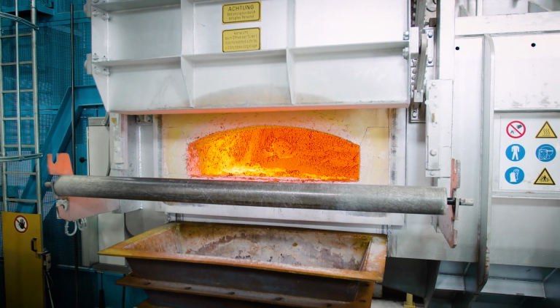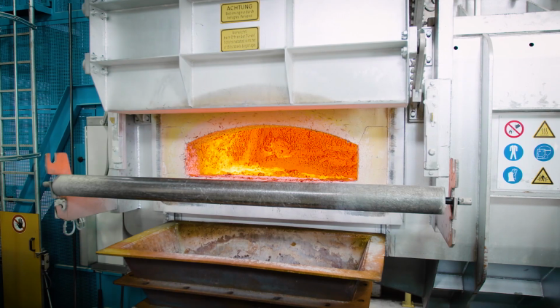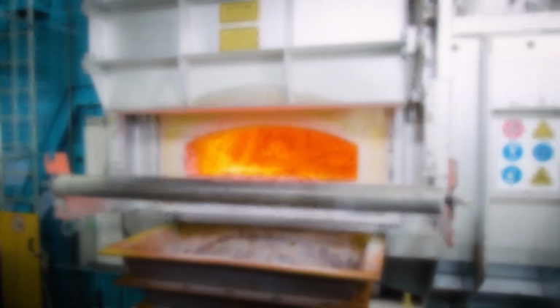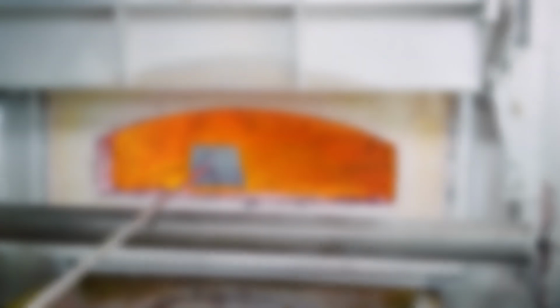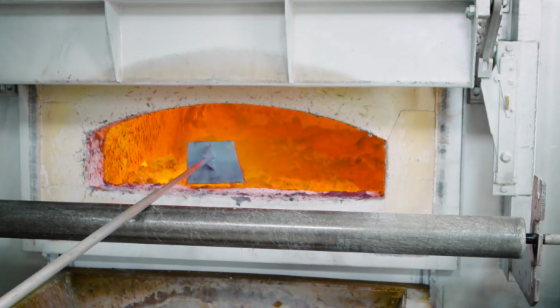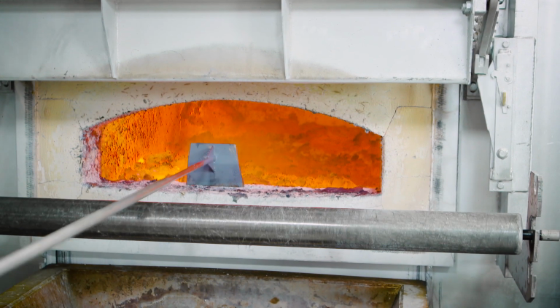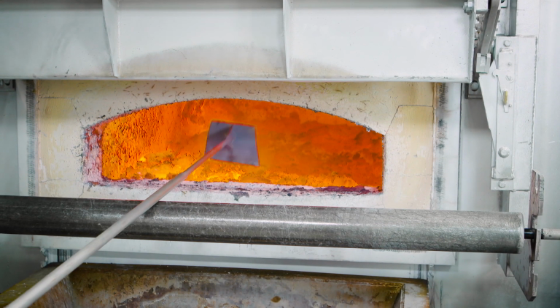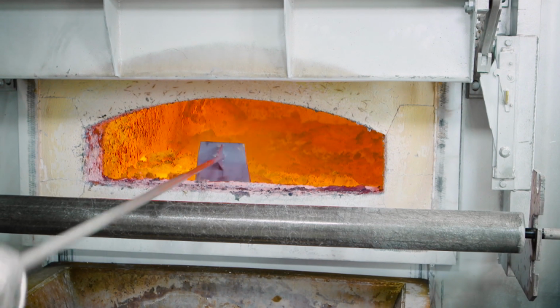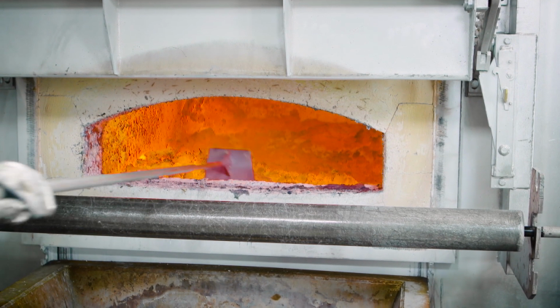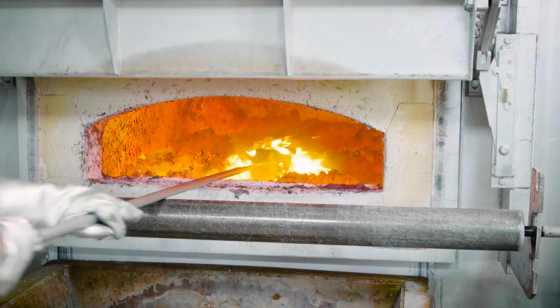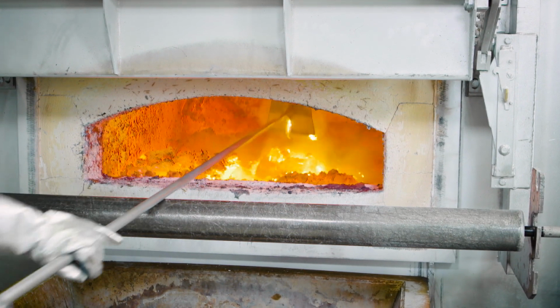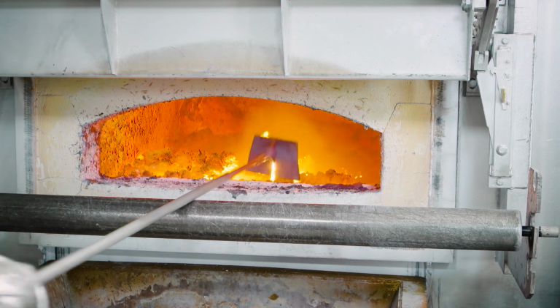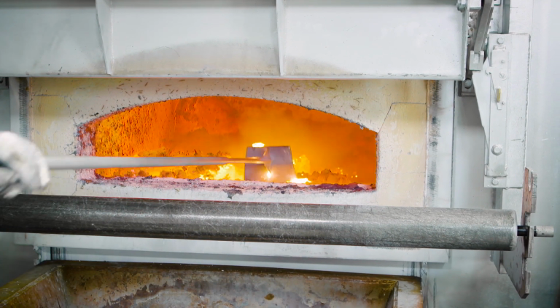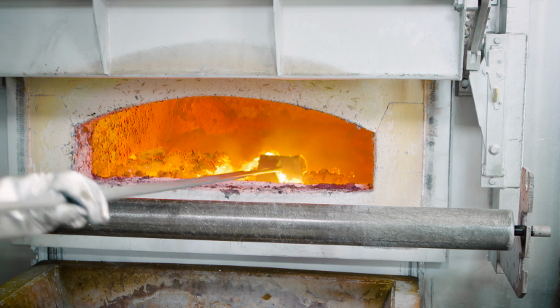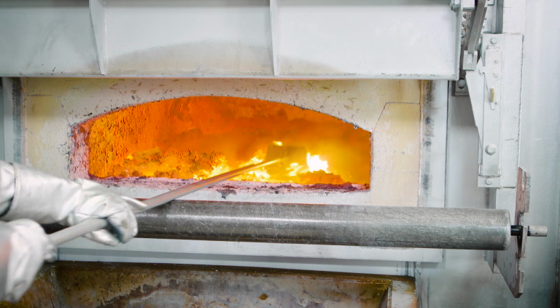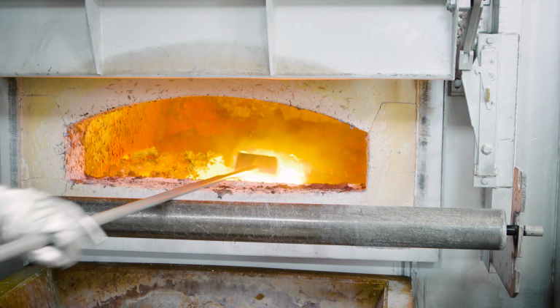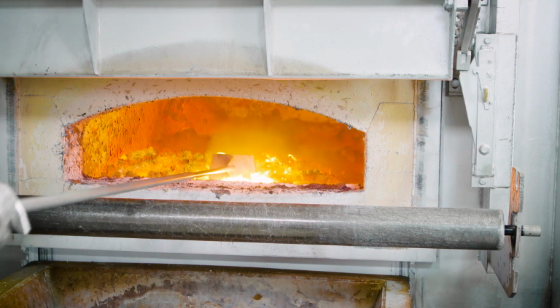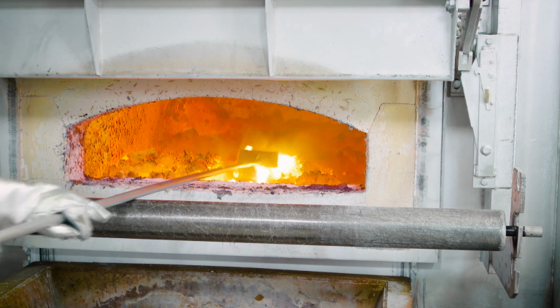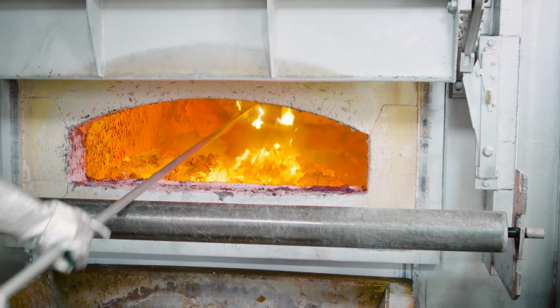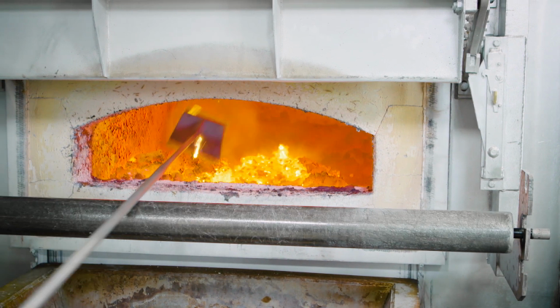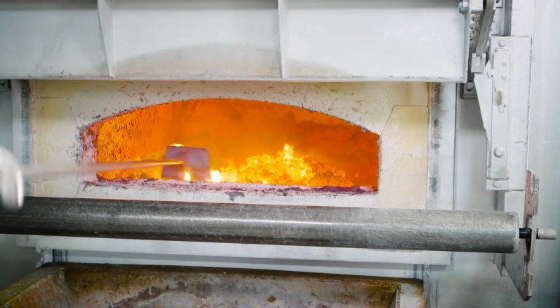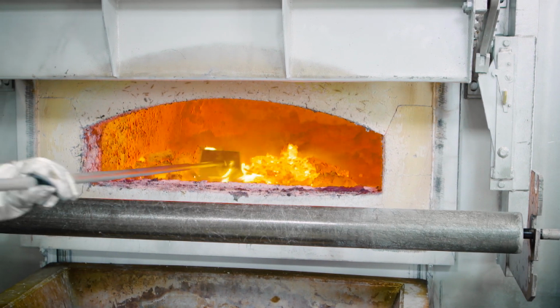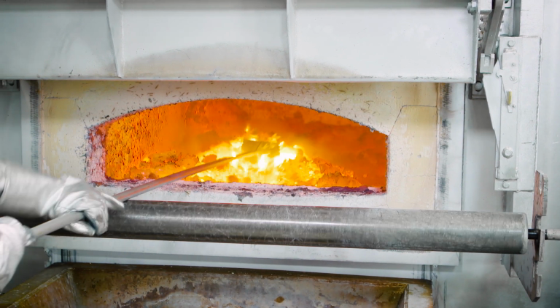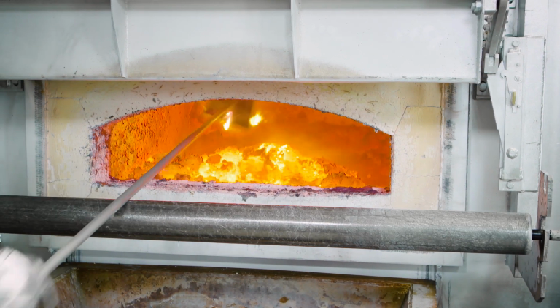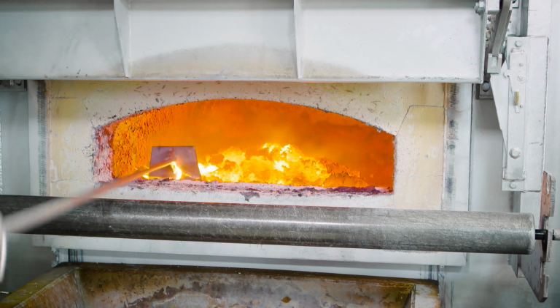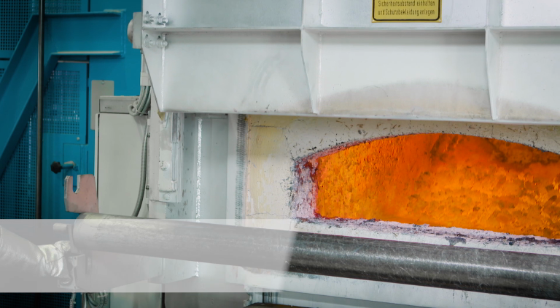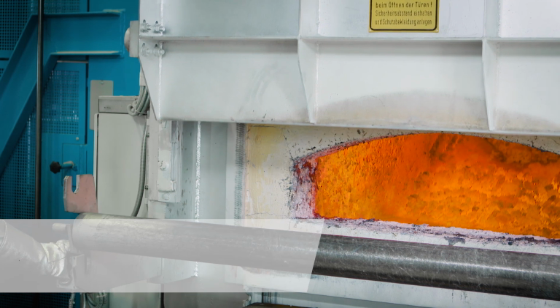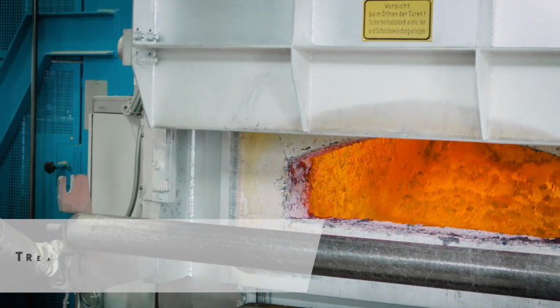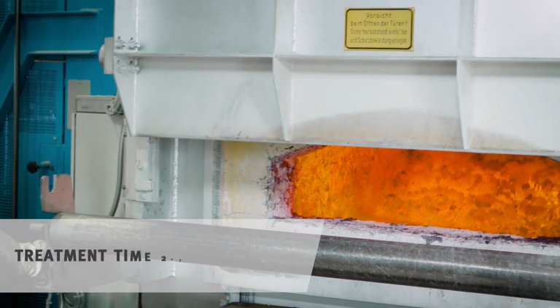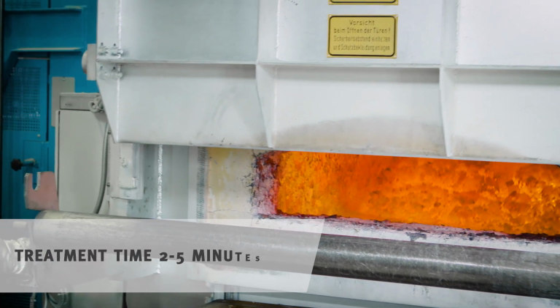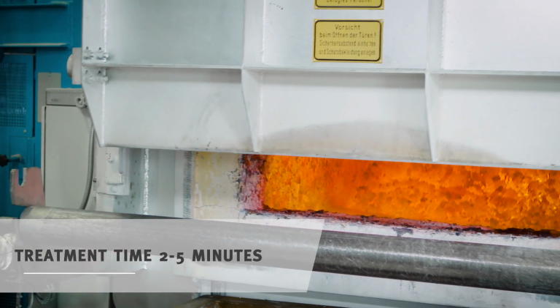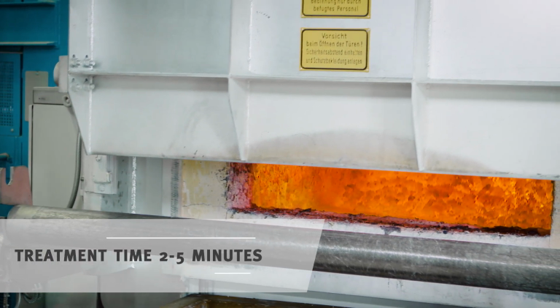You work in the flux with a rake and at the same time separate out the metal. After closing the door, you allow the salt to work. The burners remain off.